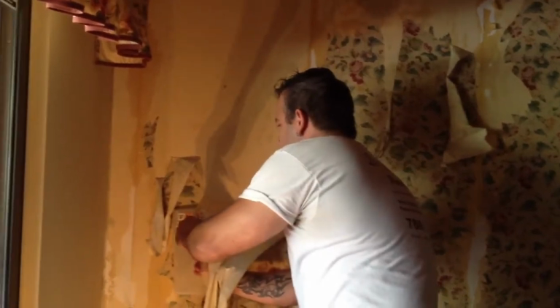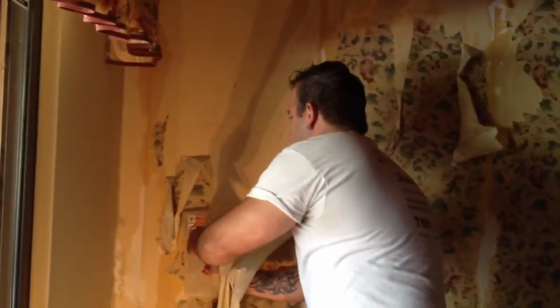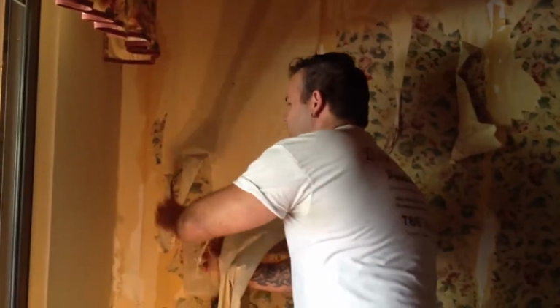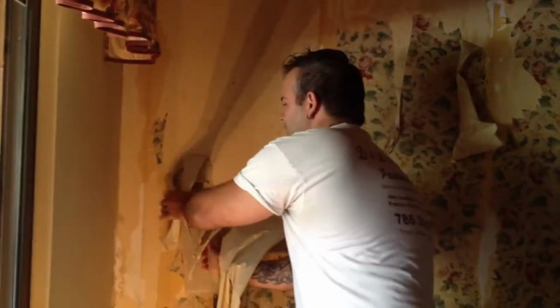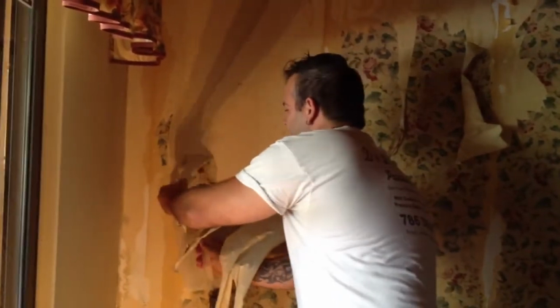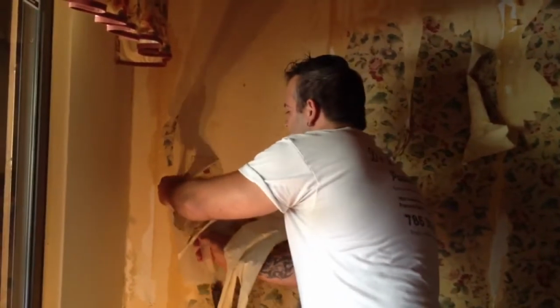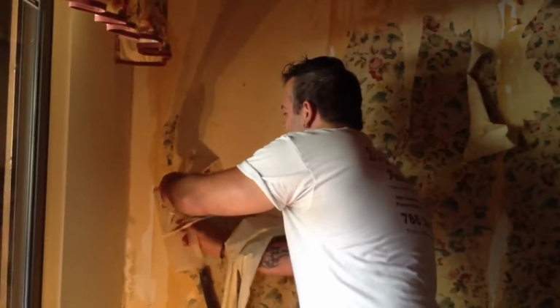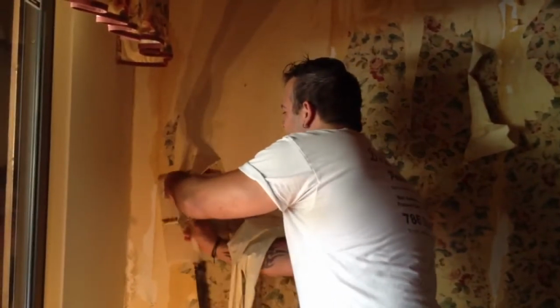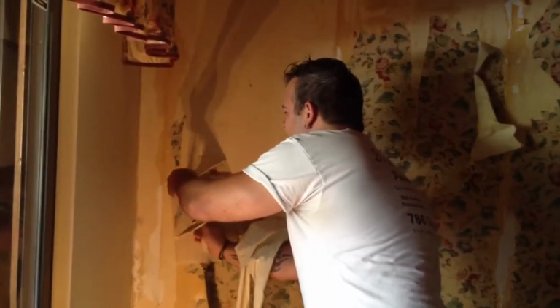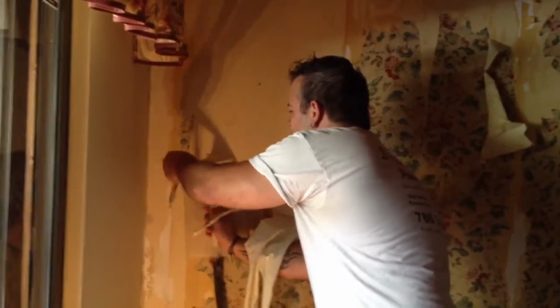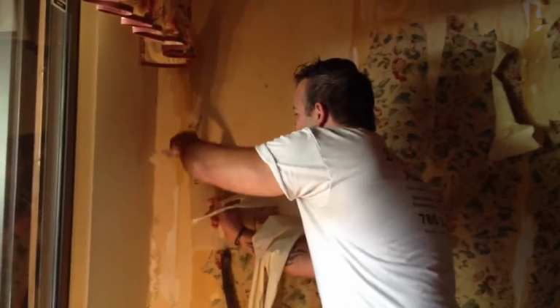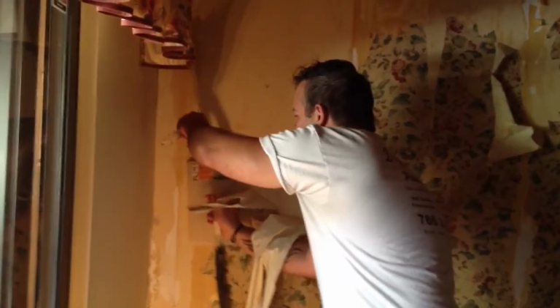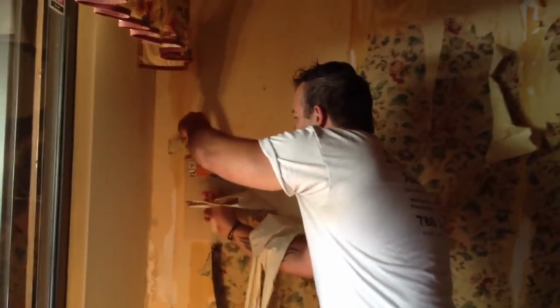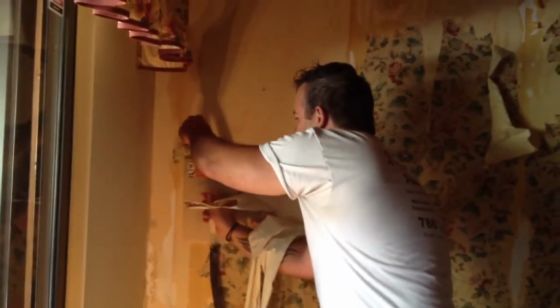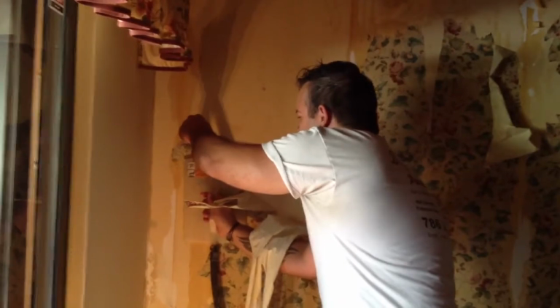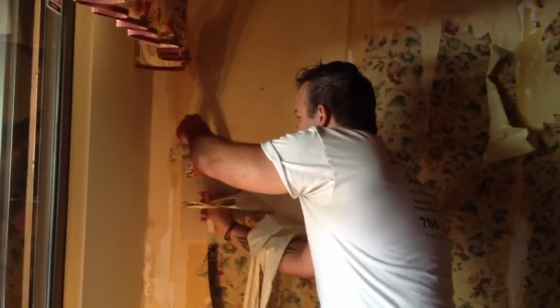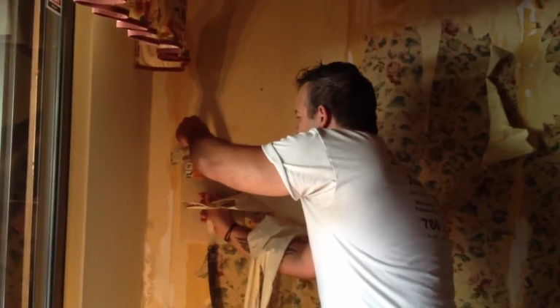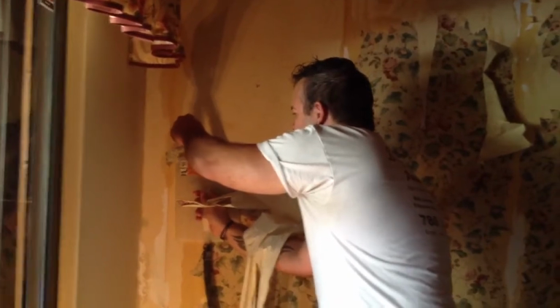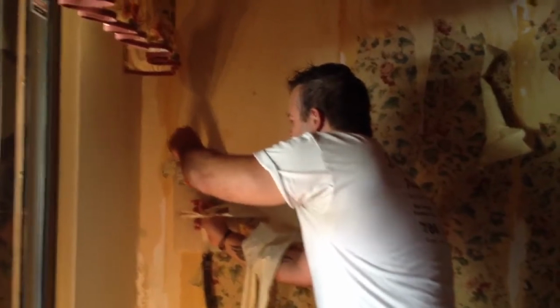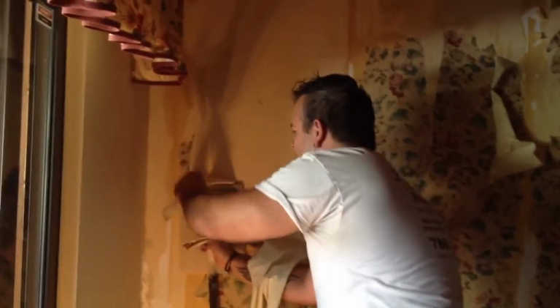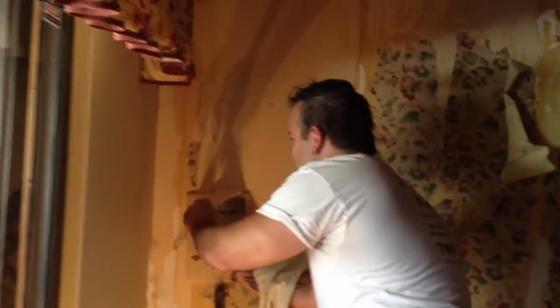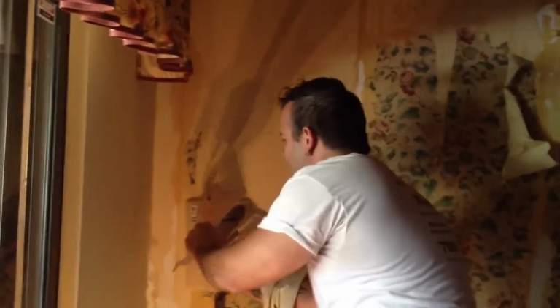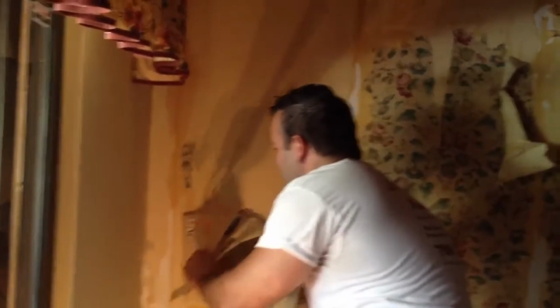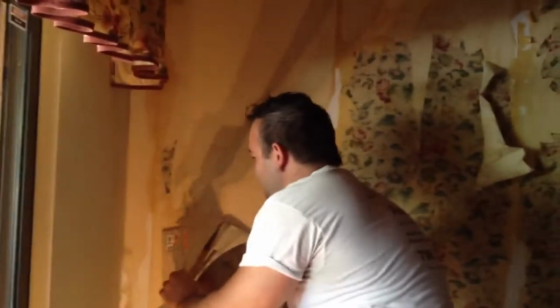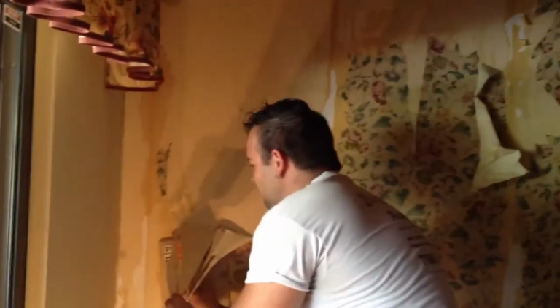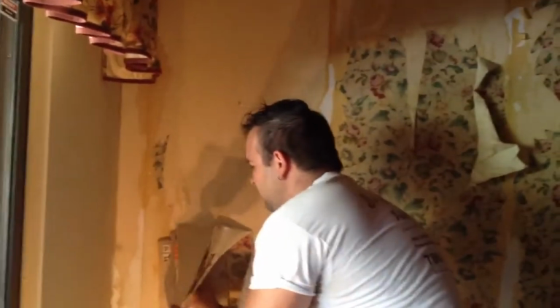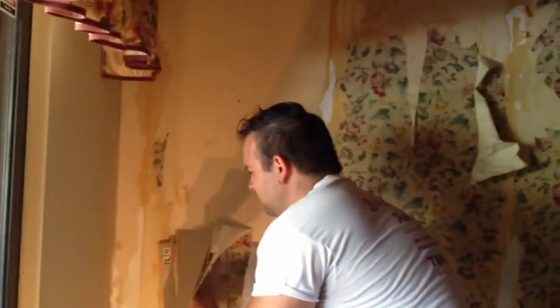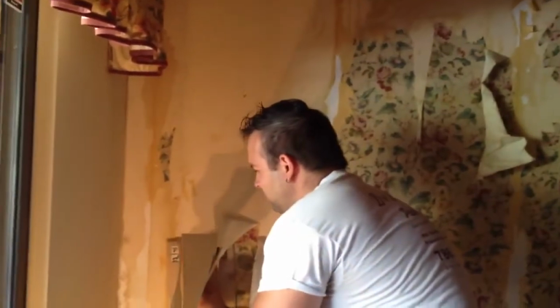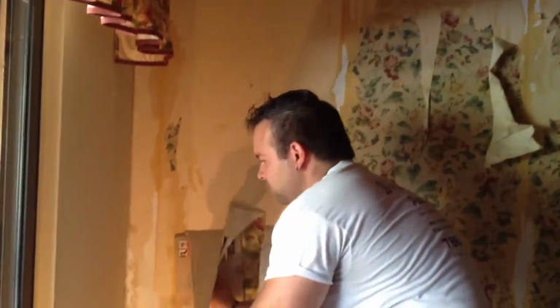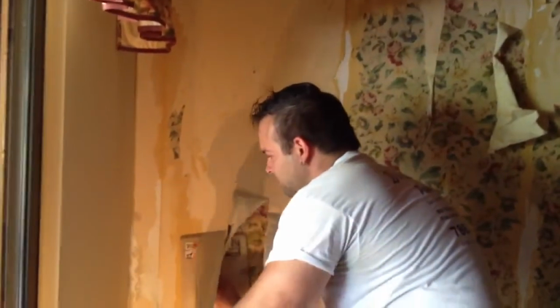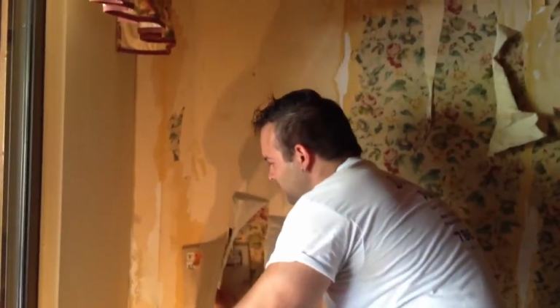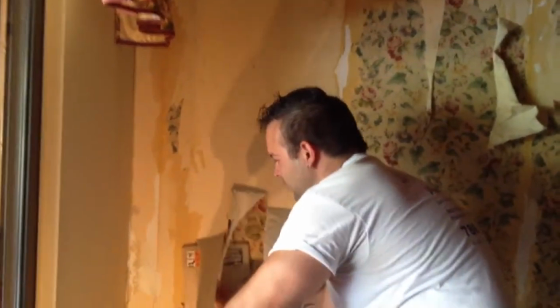Just one little spot, one little pass, and then pull down. Pull down.